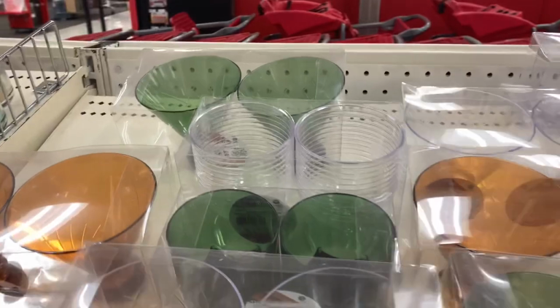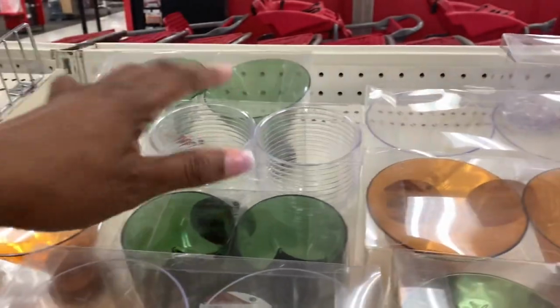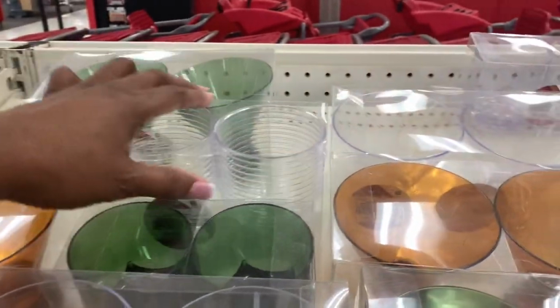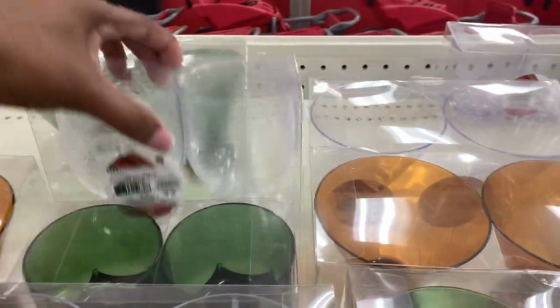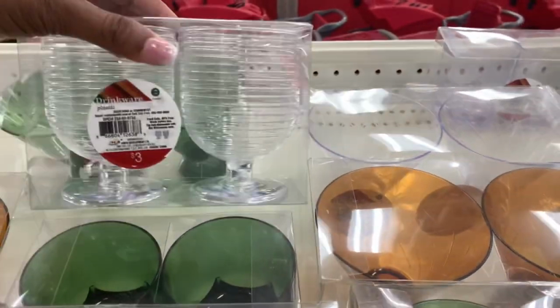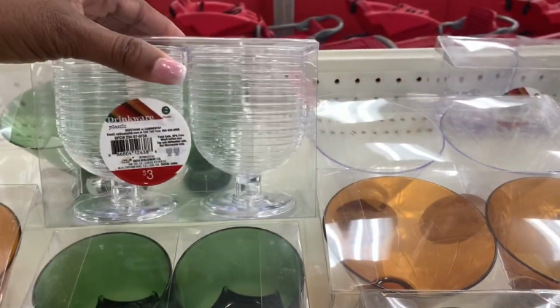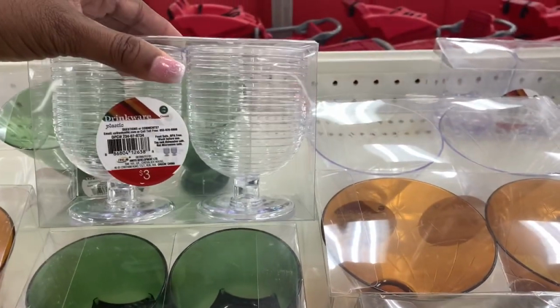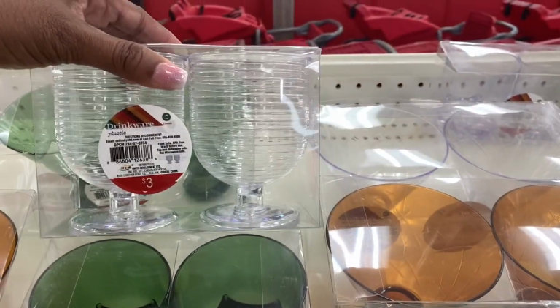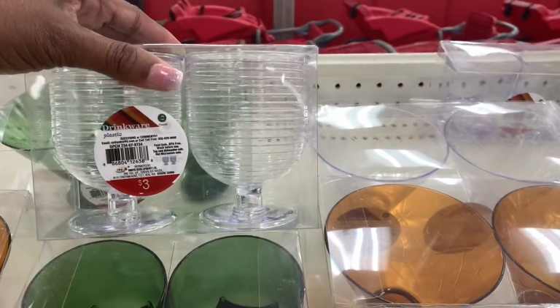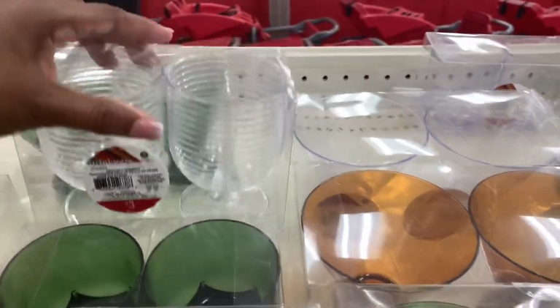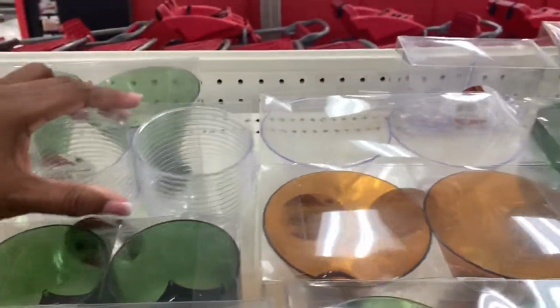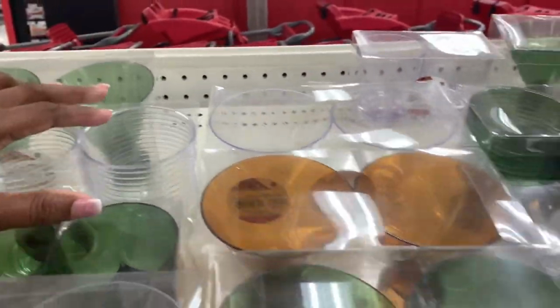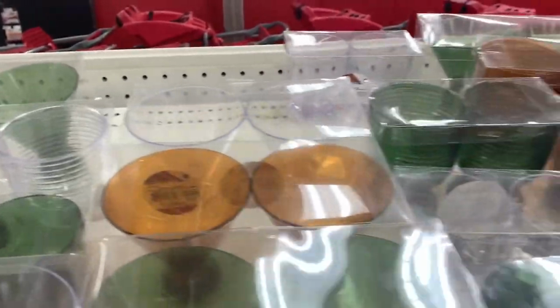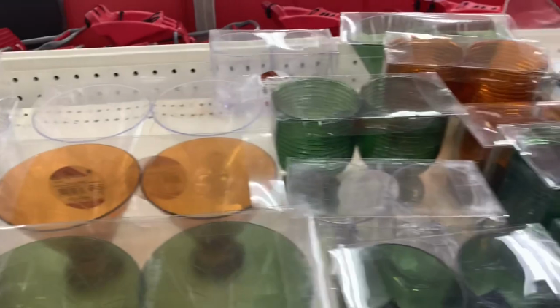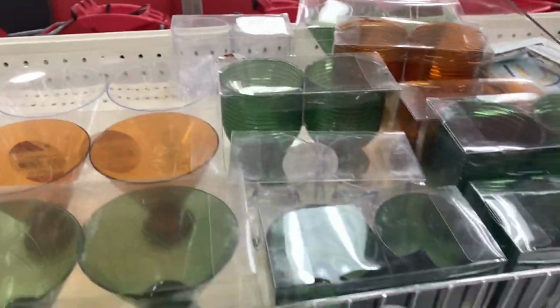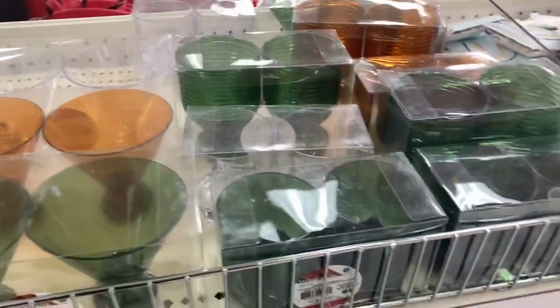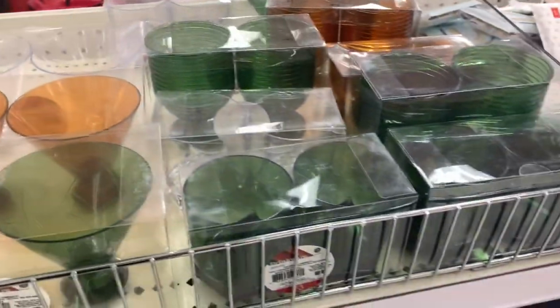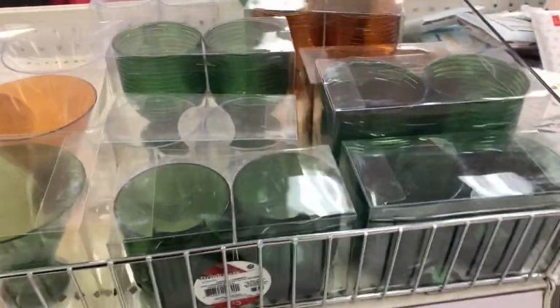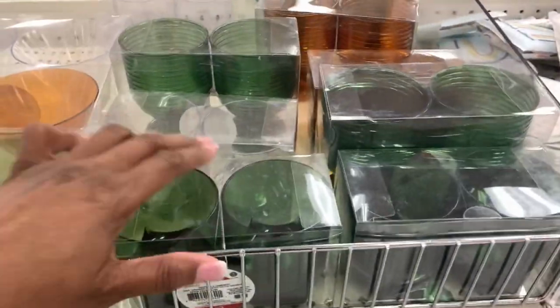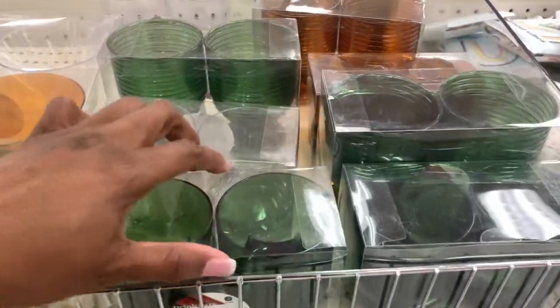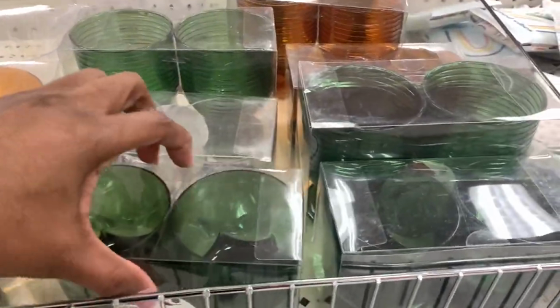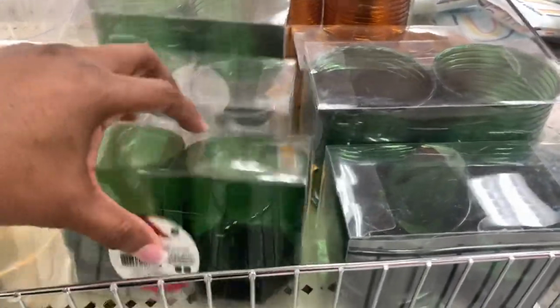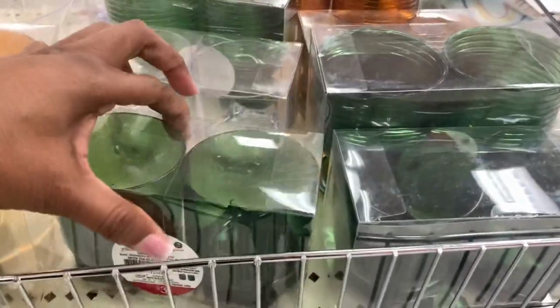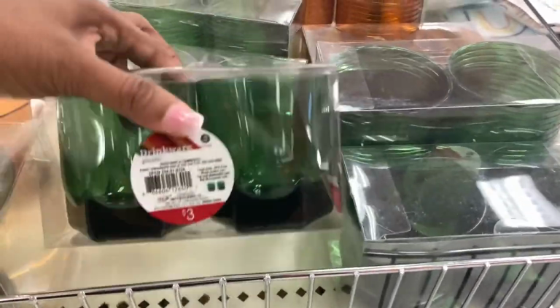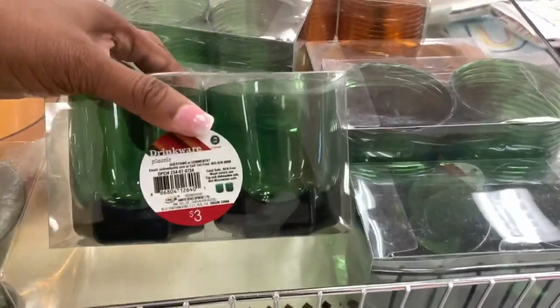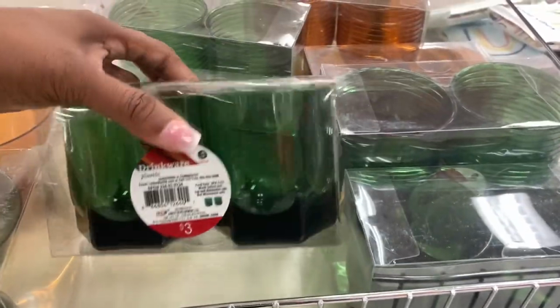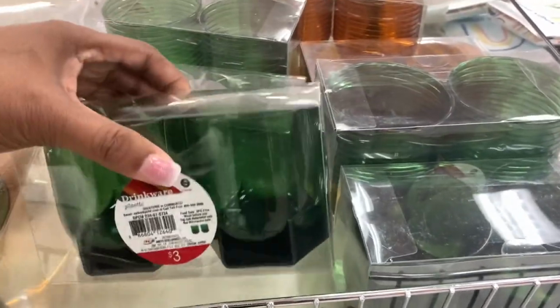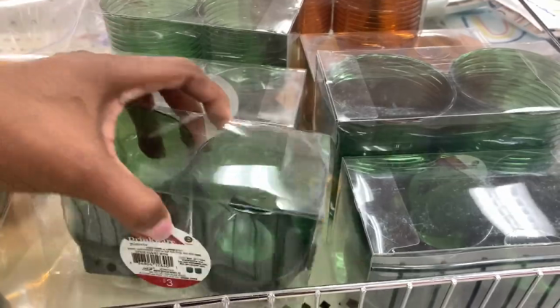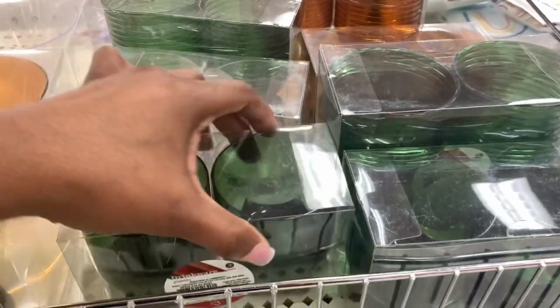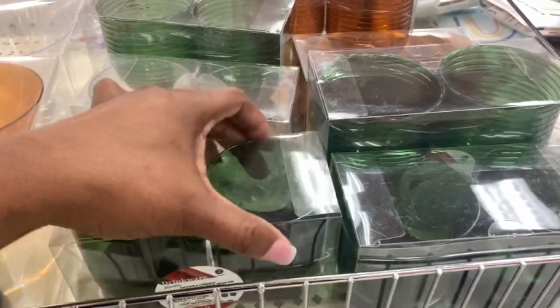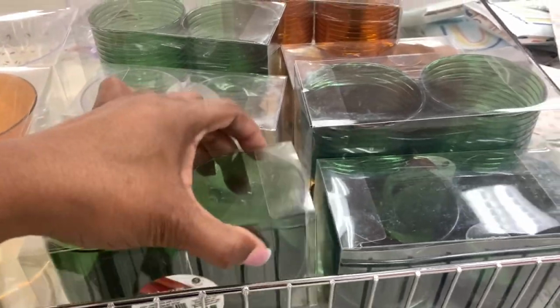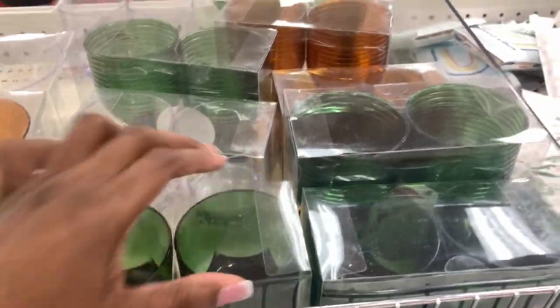I'll tell you, I learned from experience — they're very nice and will sustain, but don't run them in the dishwasher. You're gonna have to hand wash these if you want to keep them for any amount of time, but they're very cute — I just had to show you these.